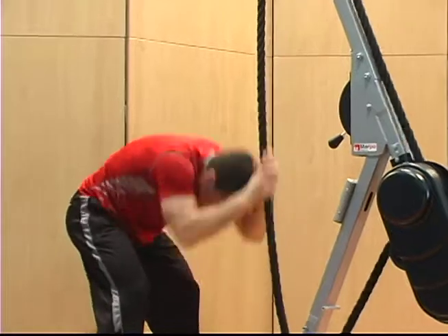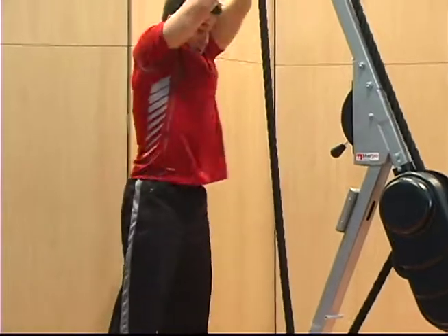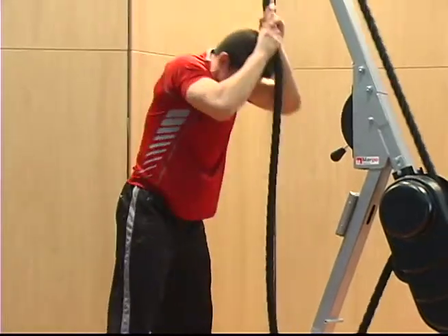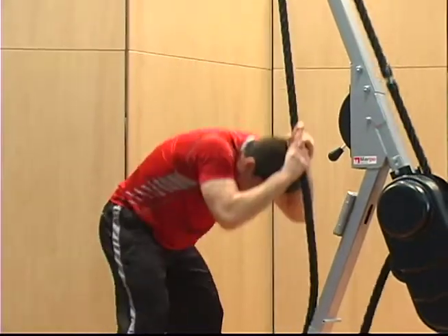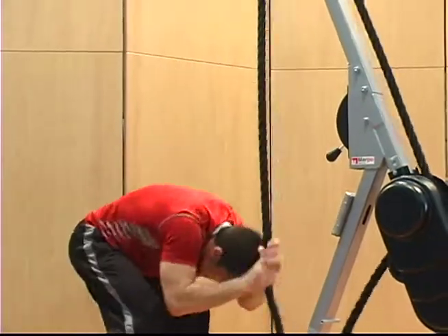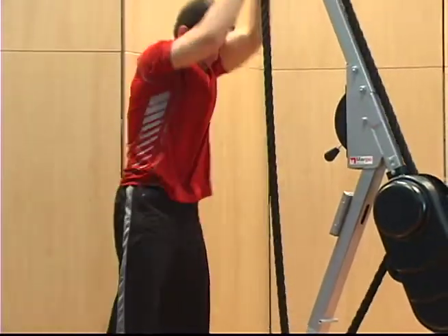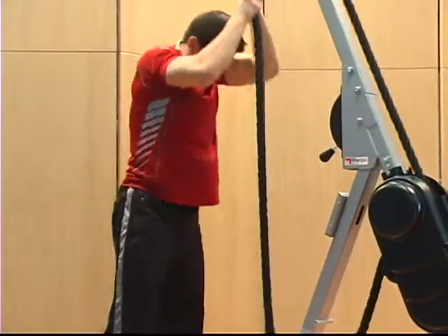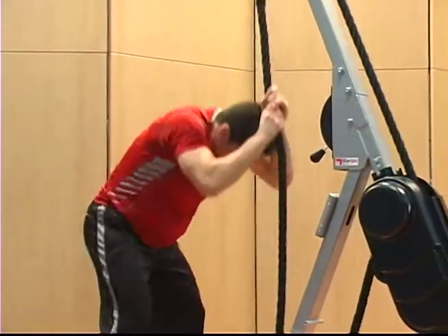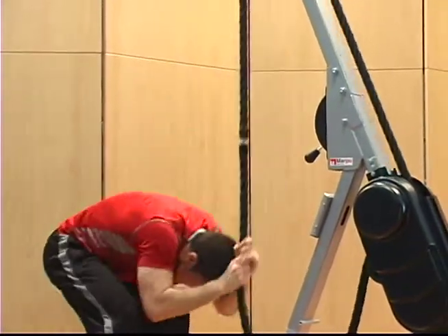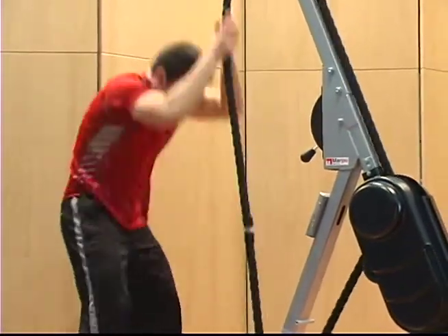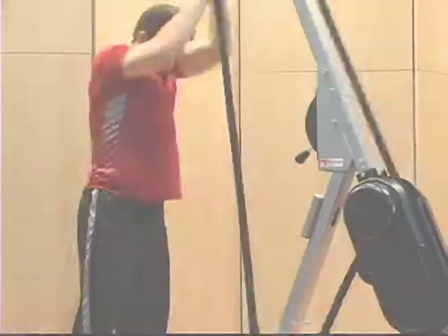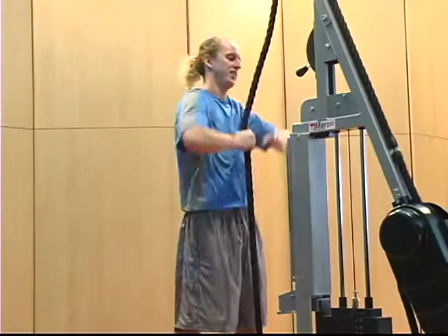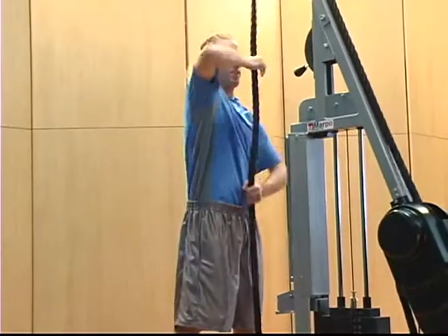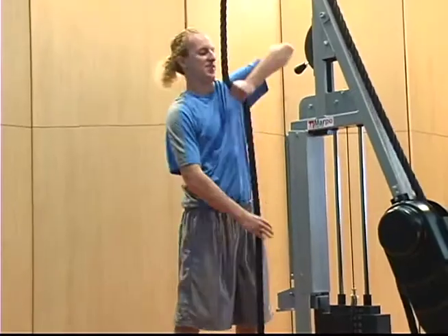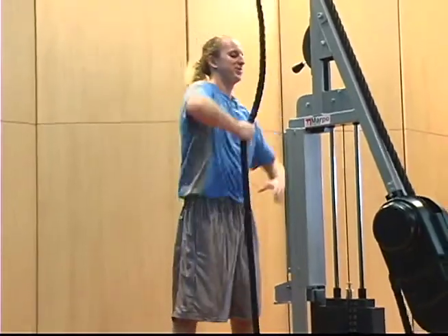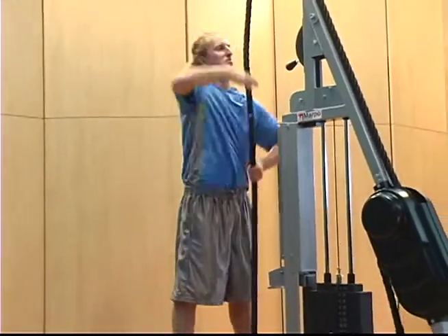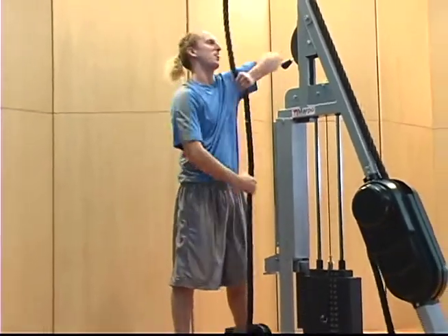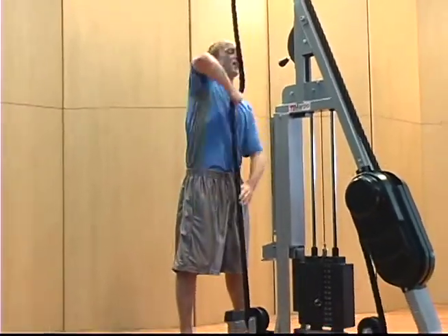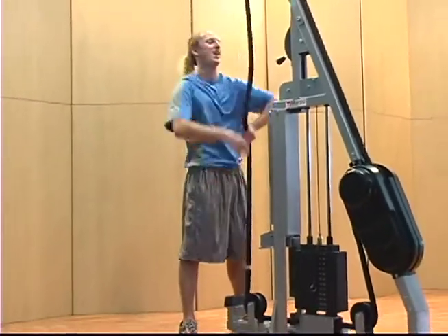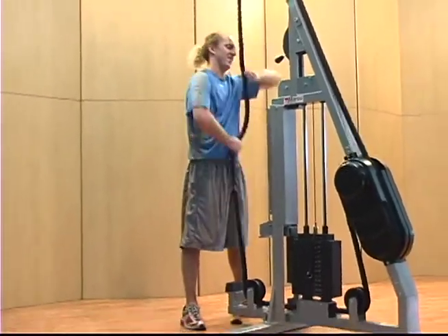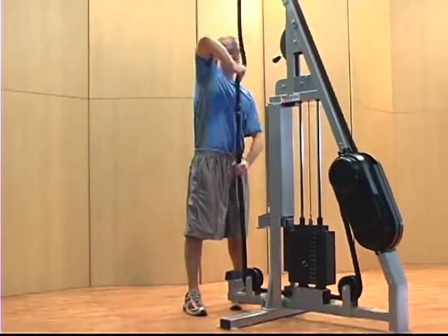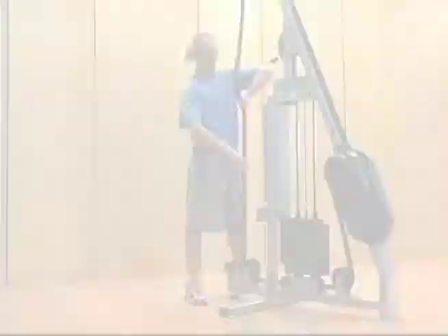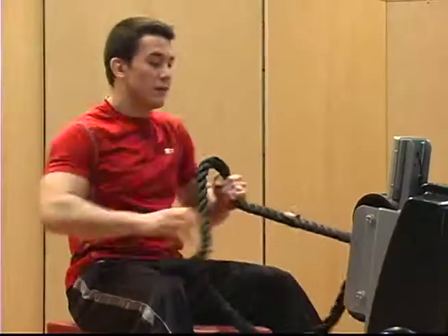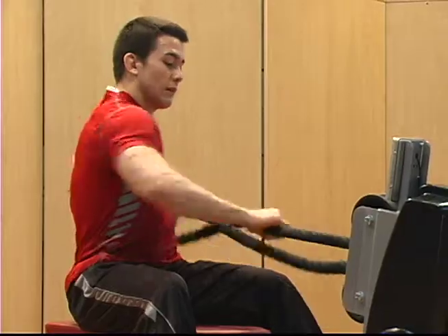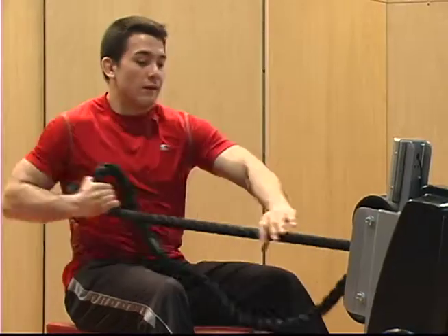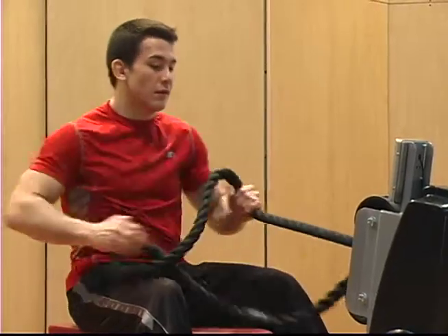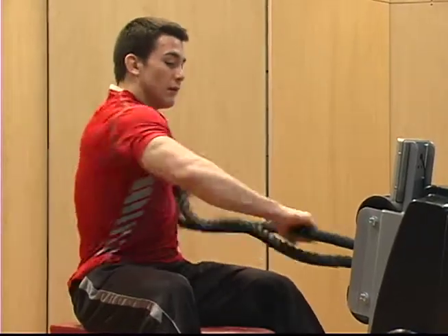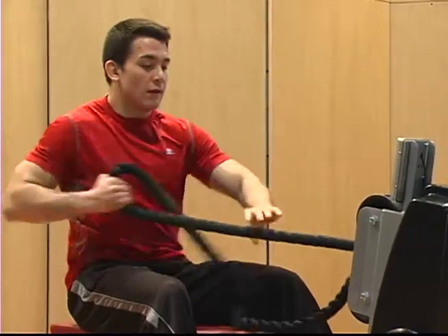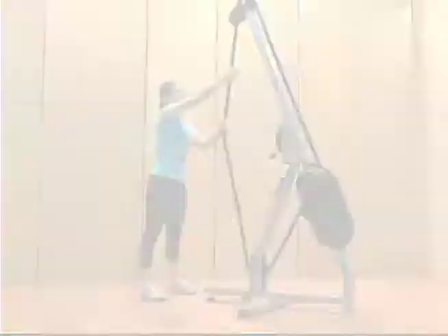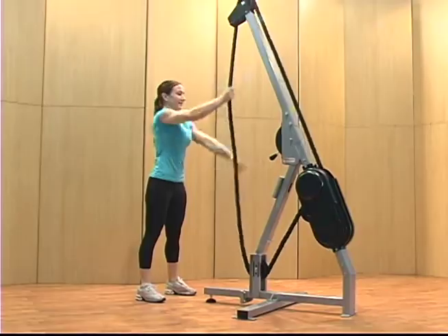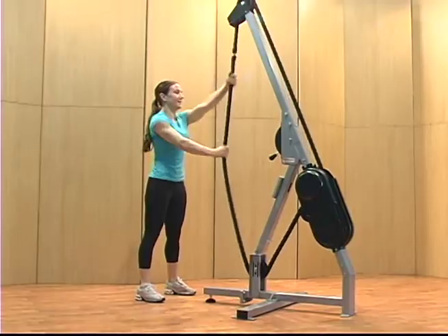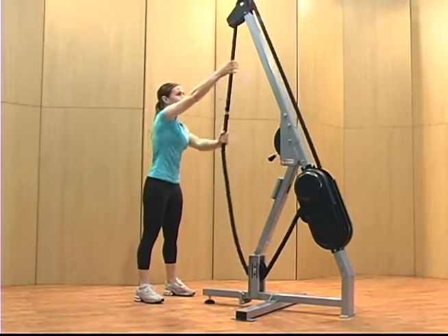Marpo Kinetics rope trainers can also be a valuable part of rehabilitation programs, improving flexibility and increasing range of motion. They feature a soft, easy to grip rope for comfortable workouts of any duration.